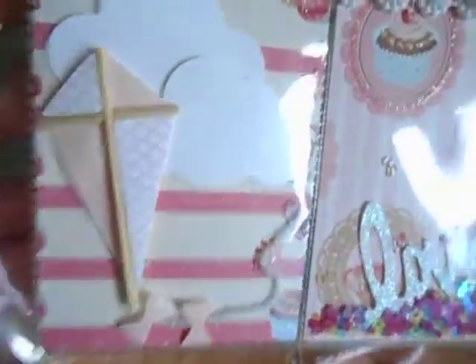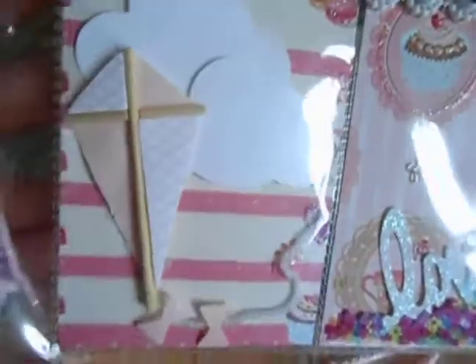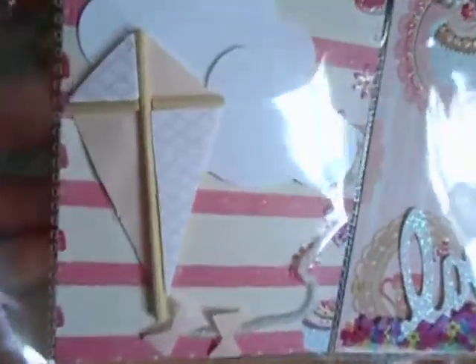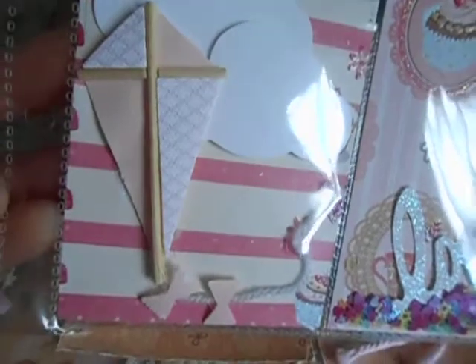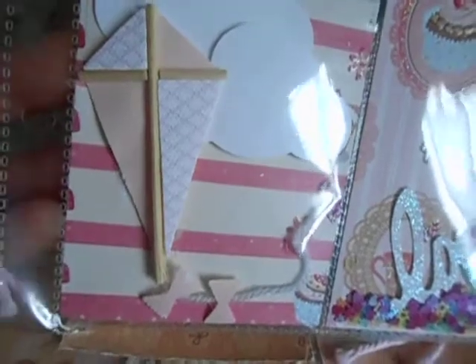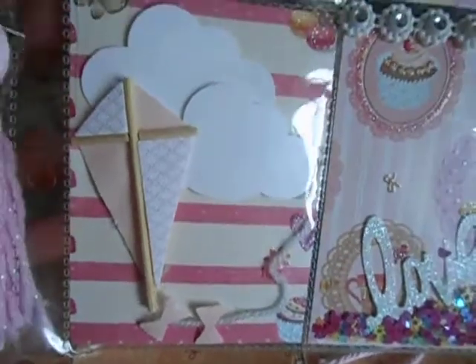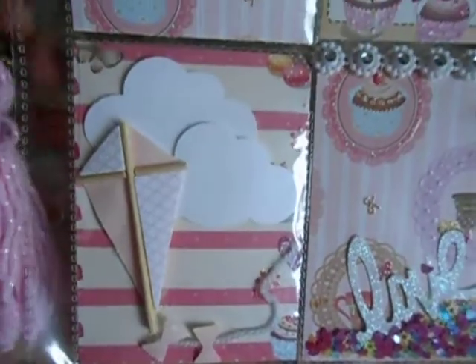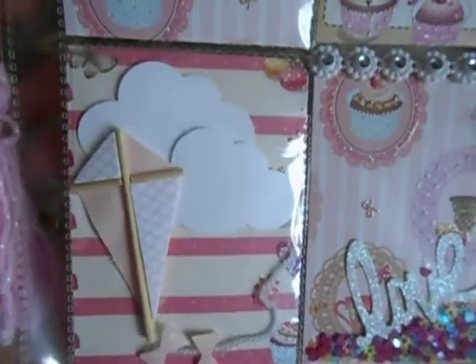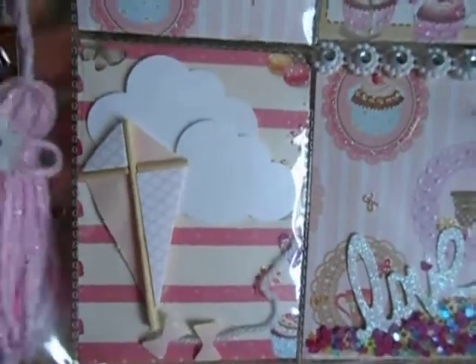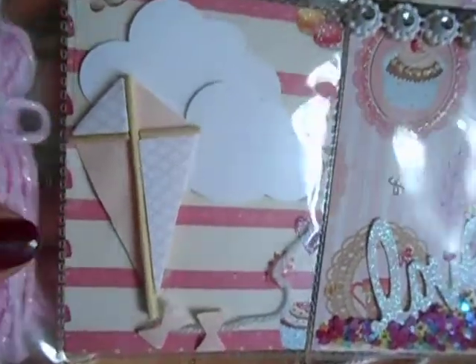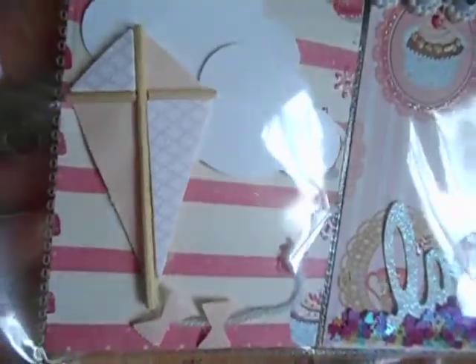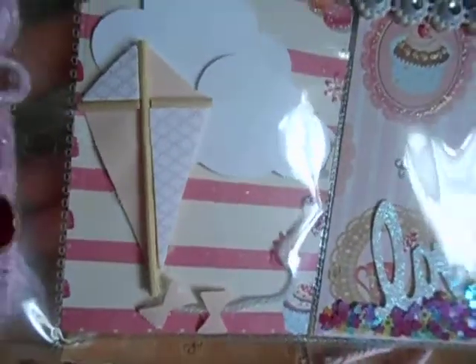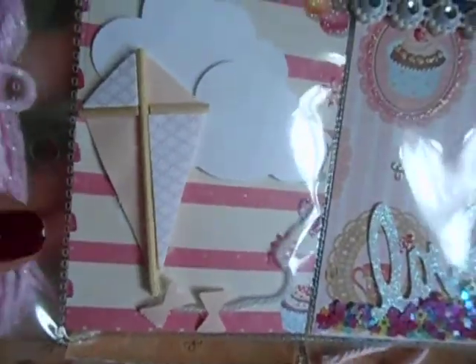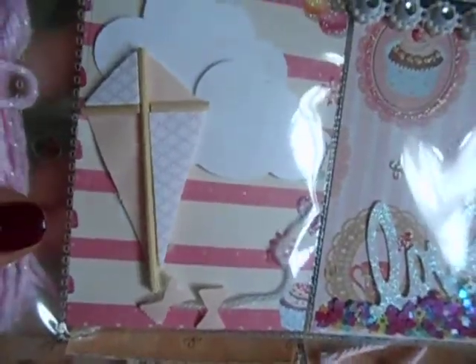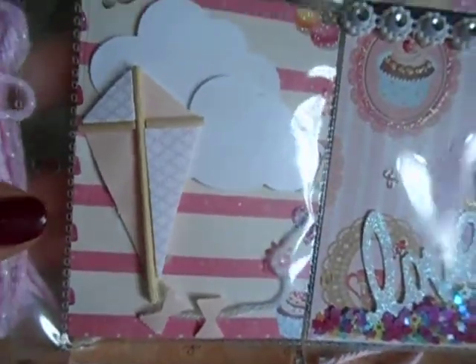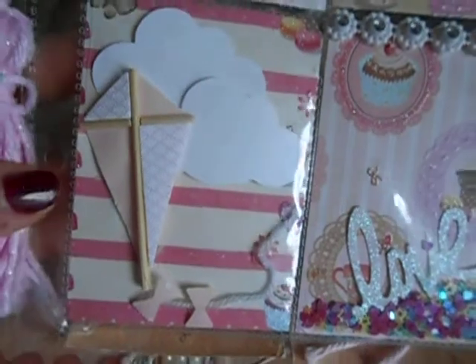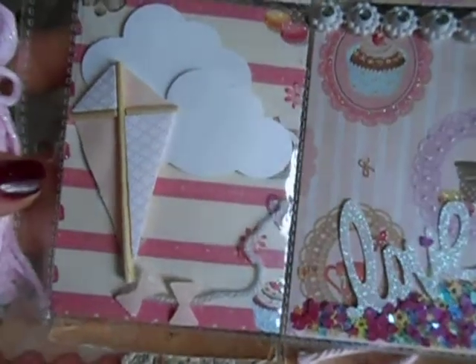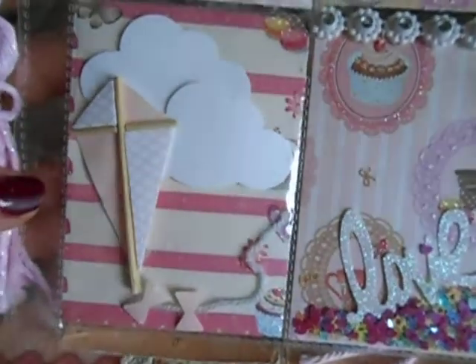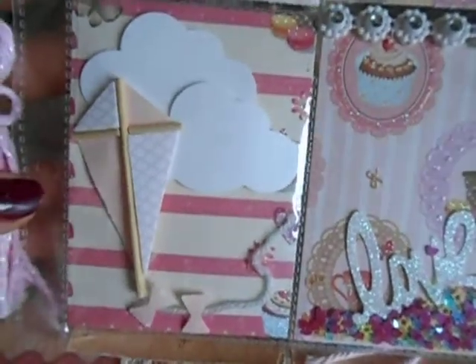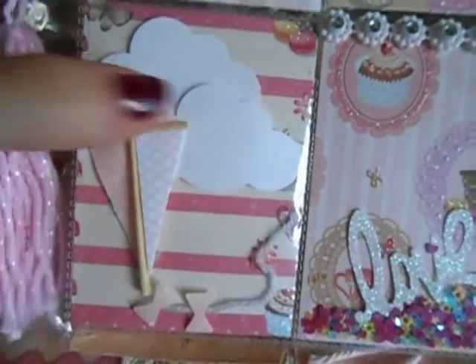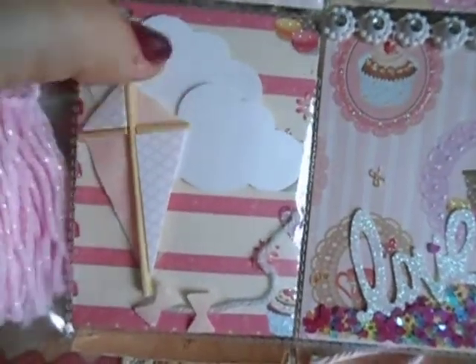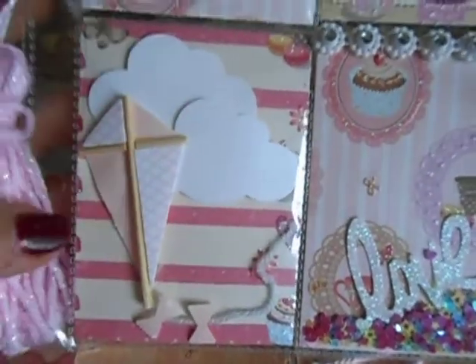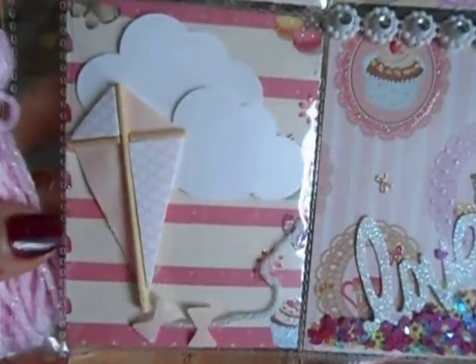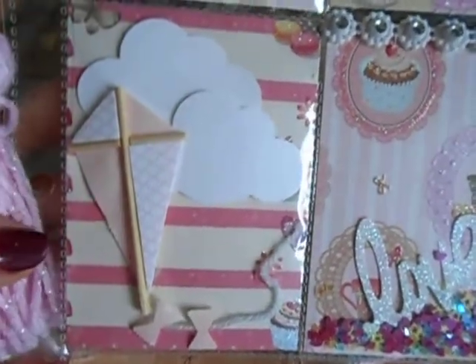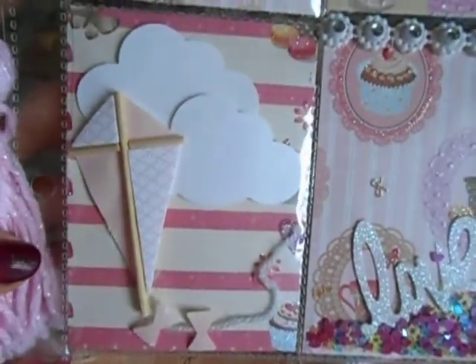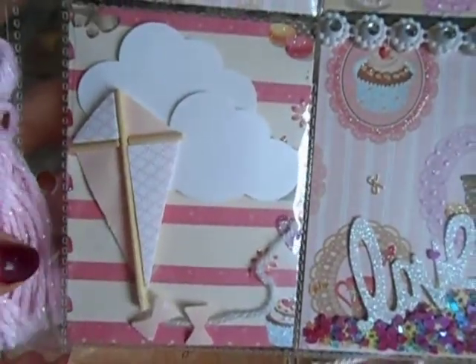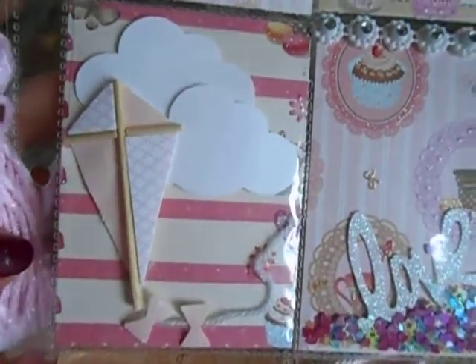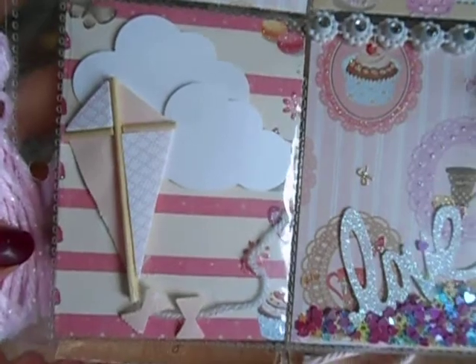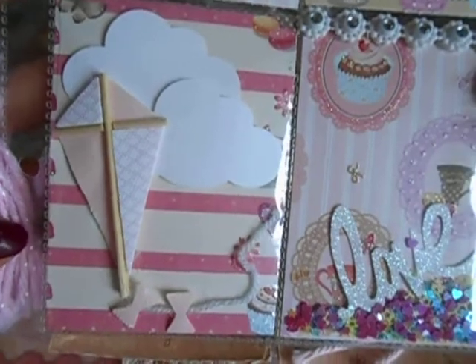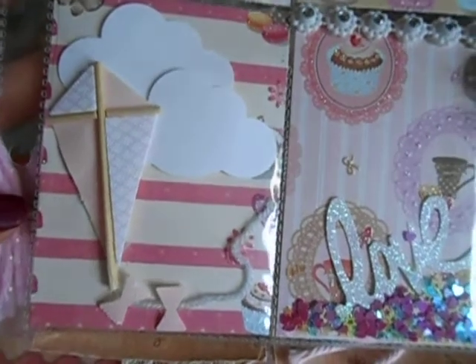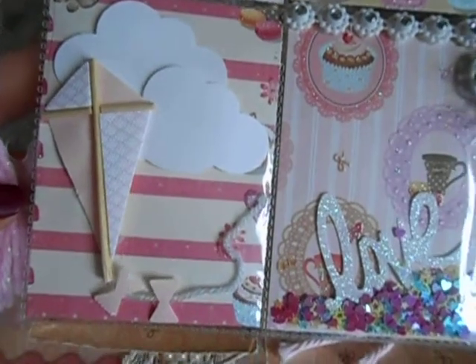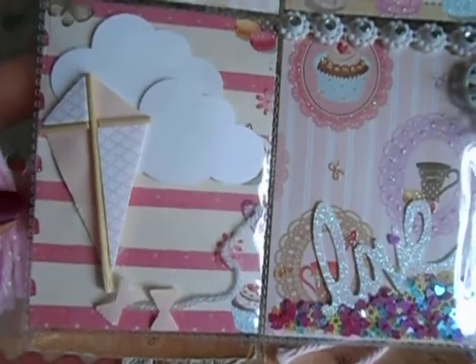I purchased some of these super cute flags — or kites — from Michael's. I put that in there and got my cloud punch, and I put a couple of those and adhered them on there. I thought that was really cute.